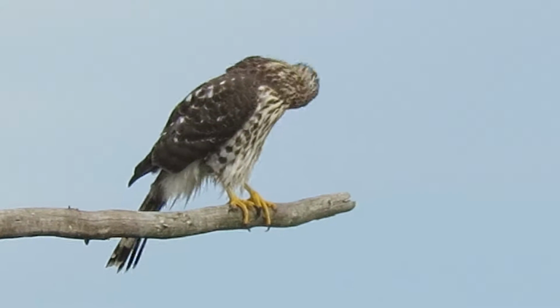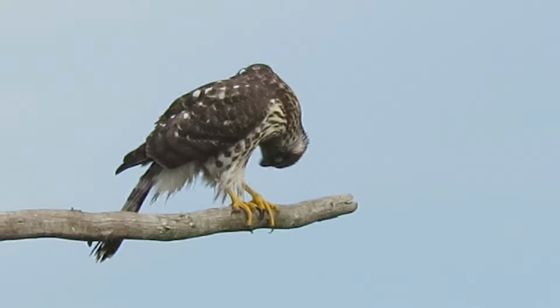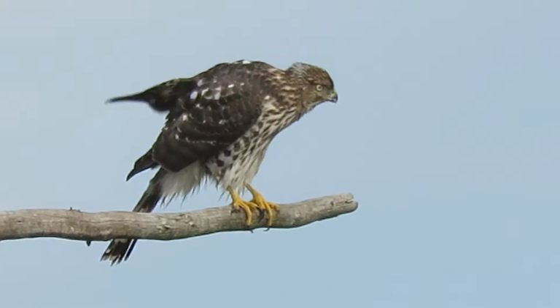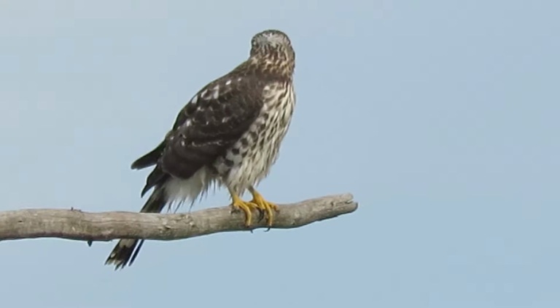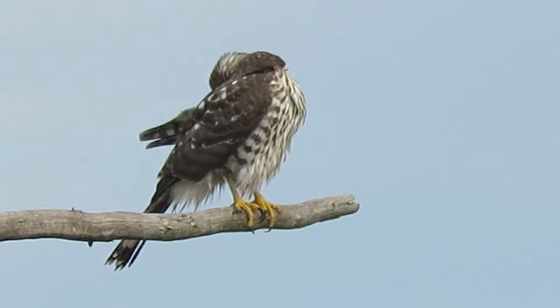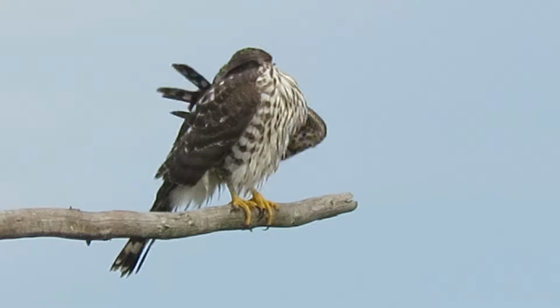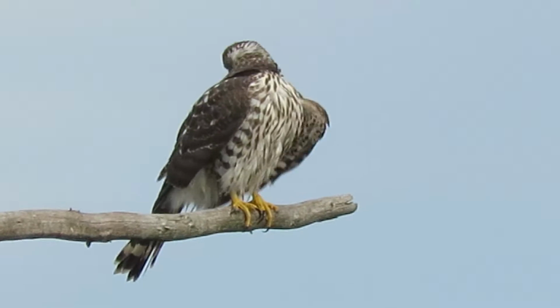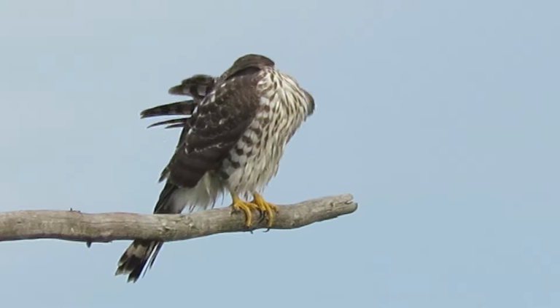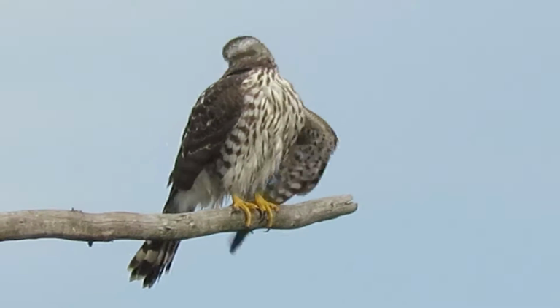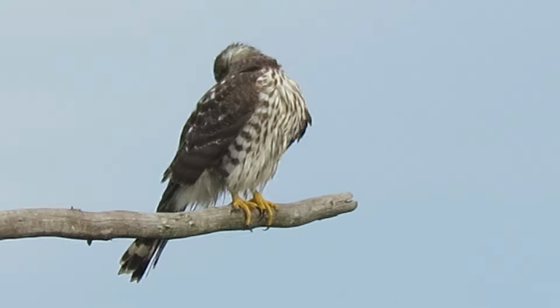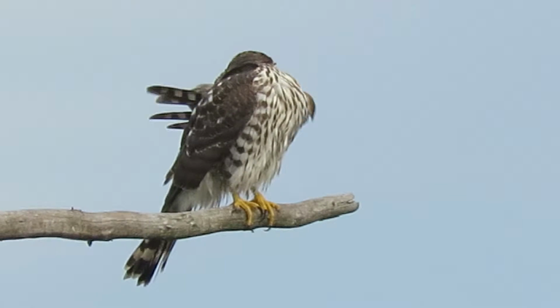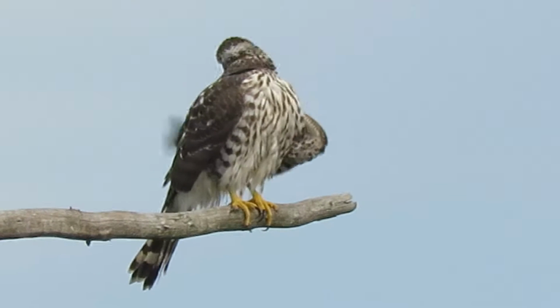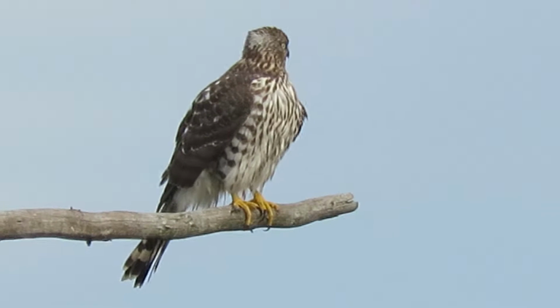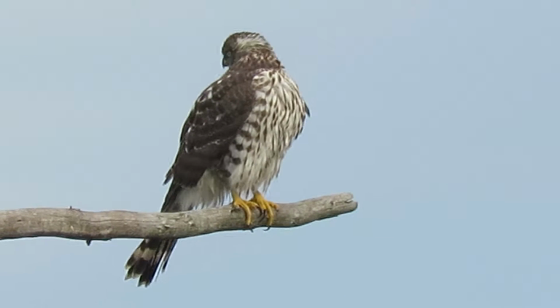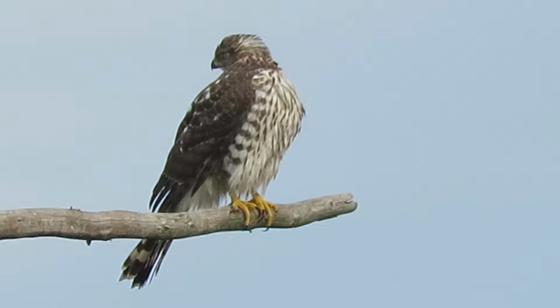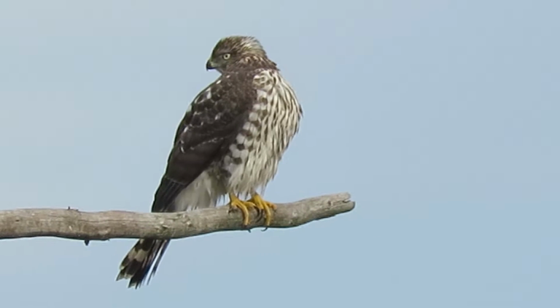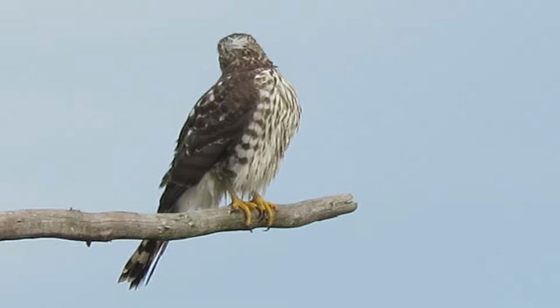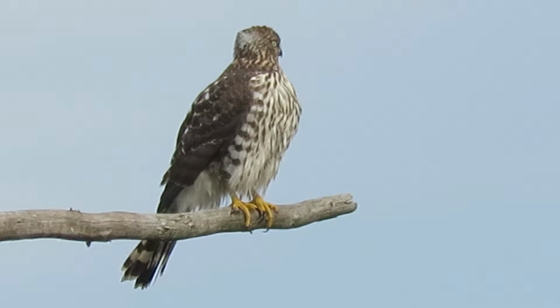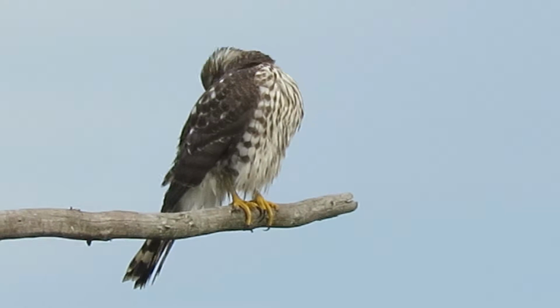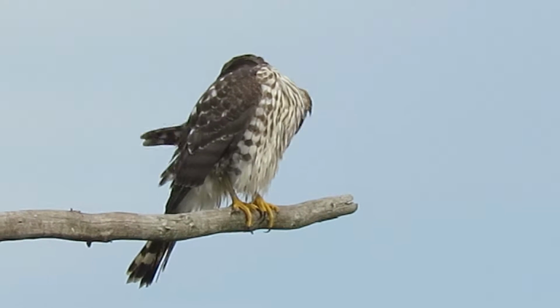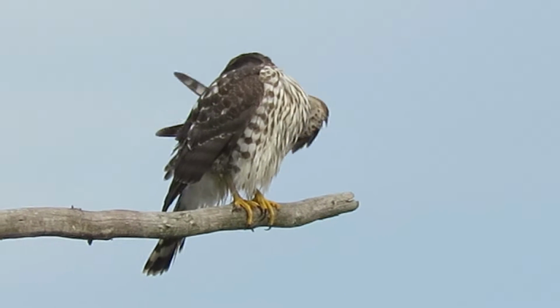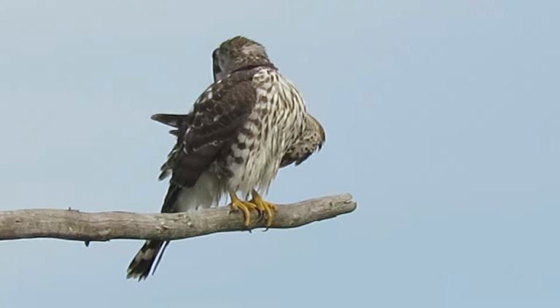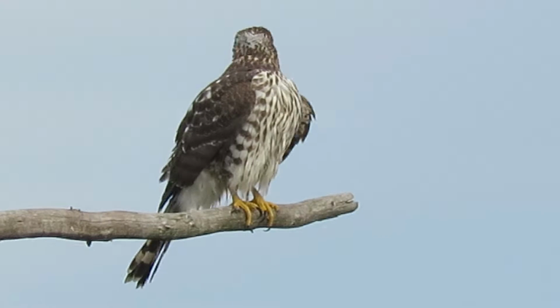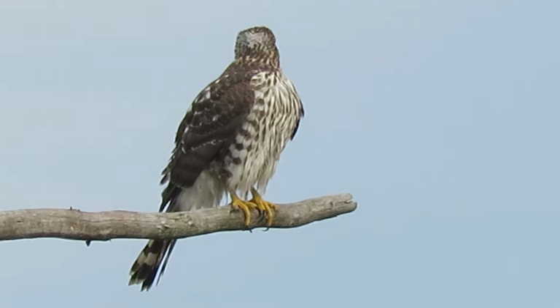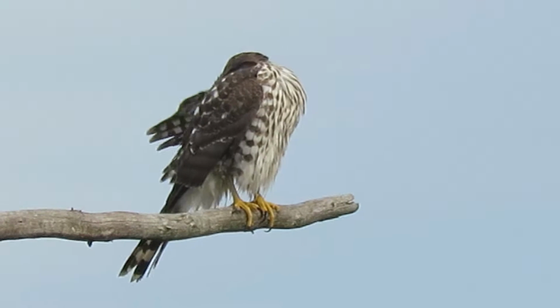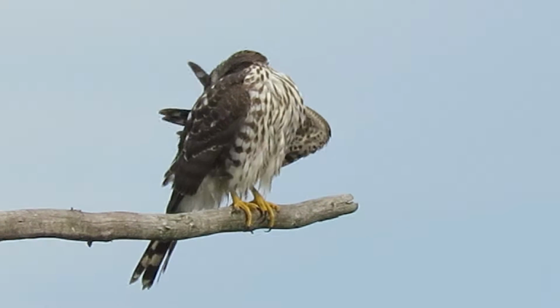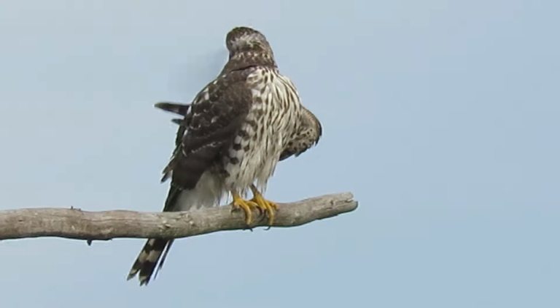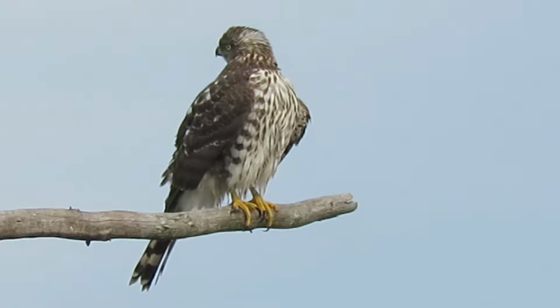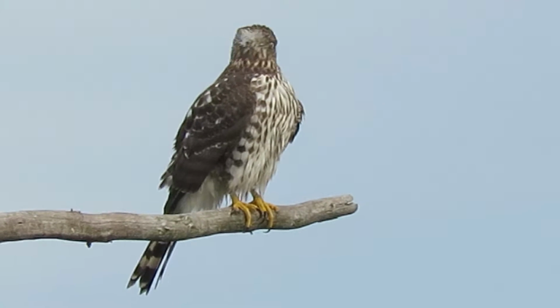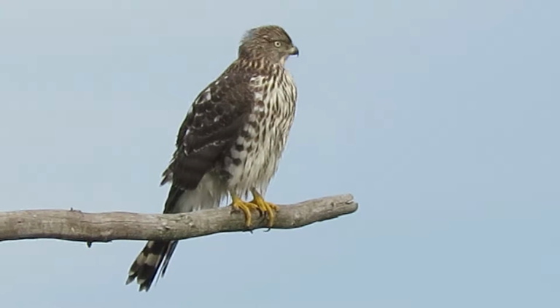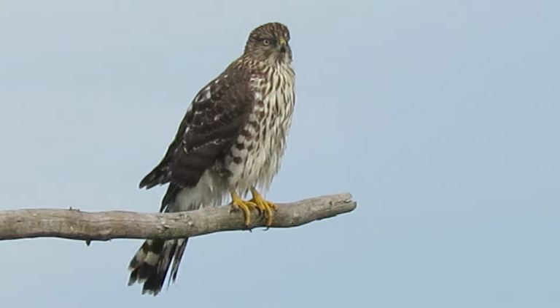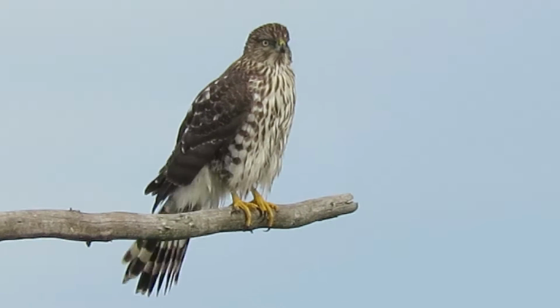Been seeing several juvenile Cooper's hawks the last few days, so we're getting more in the area now. We enjoy it when we find them.